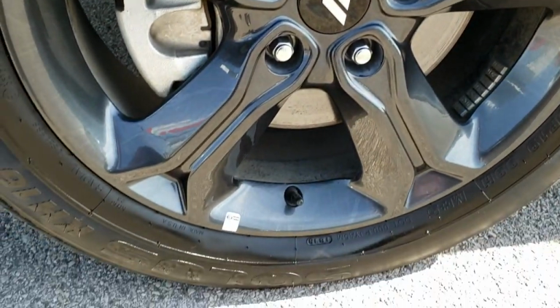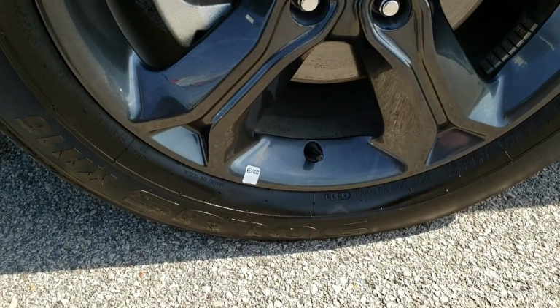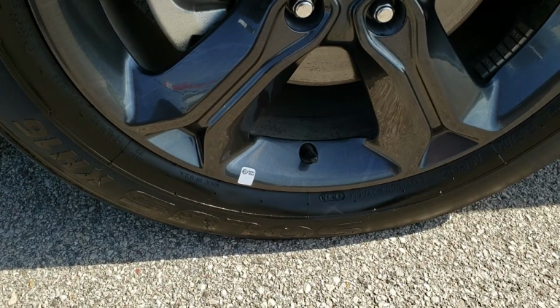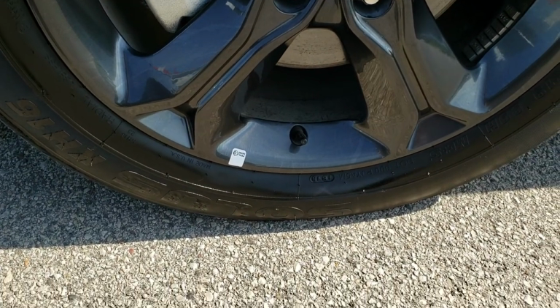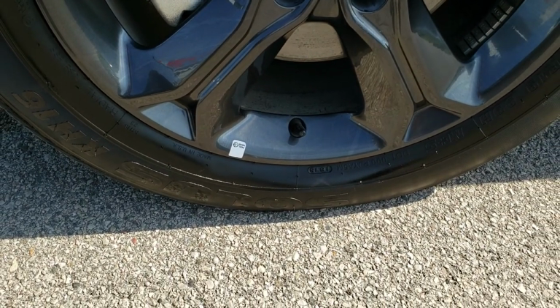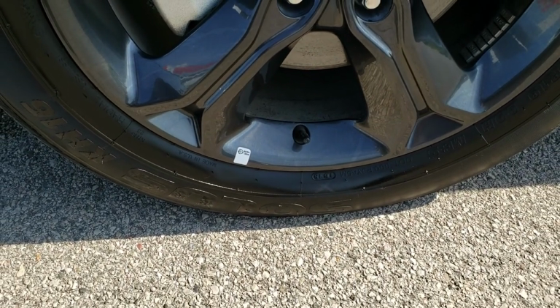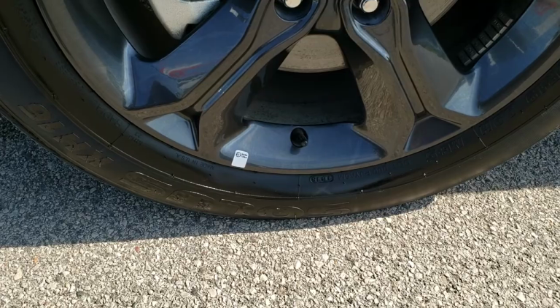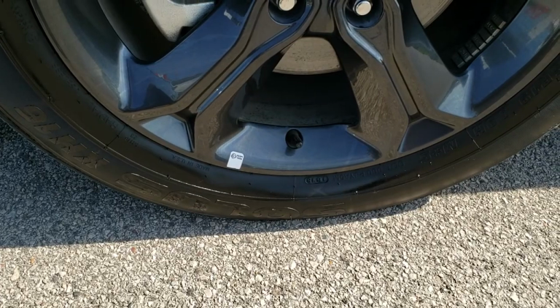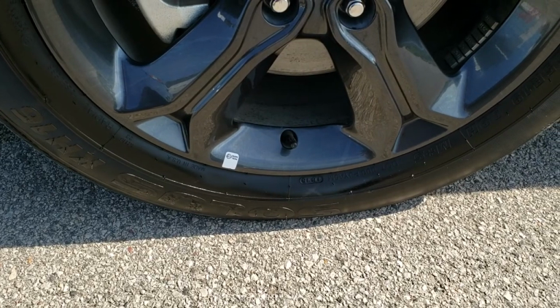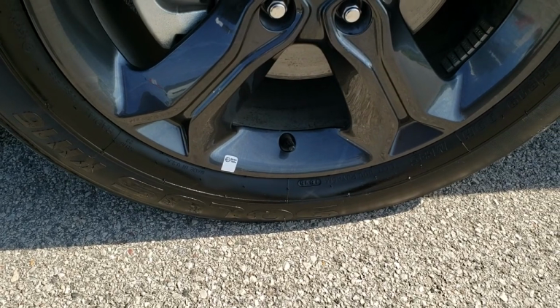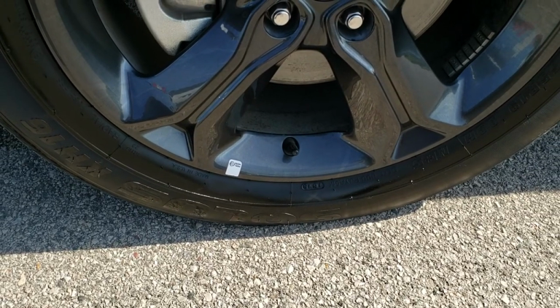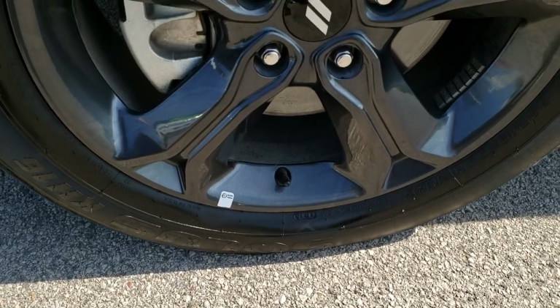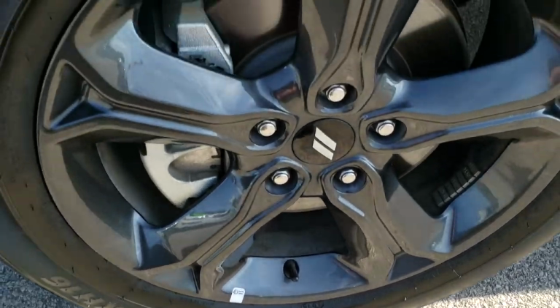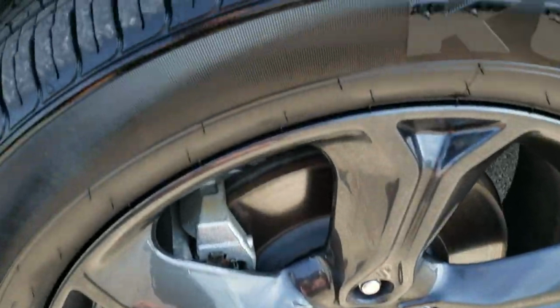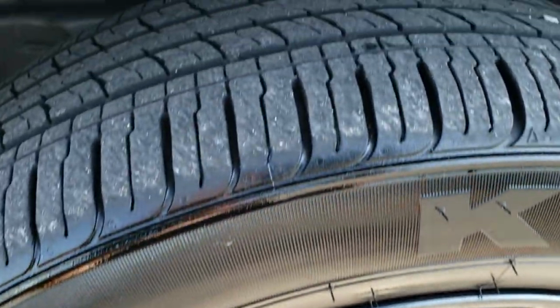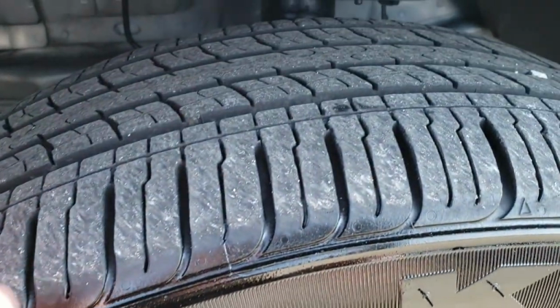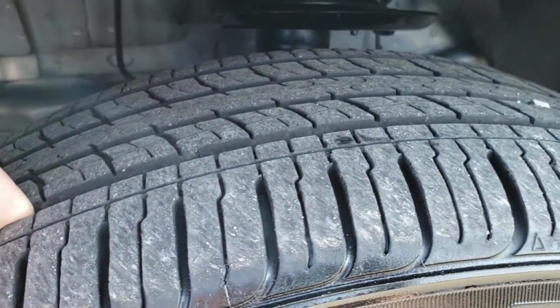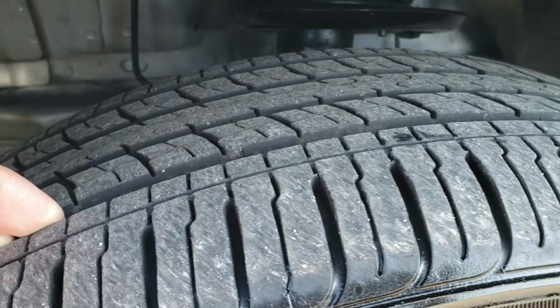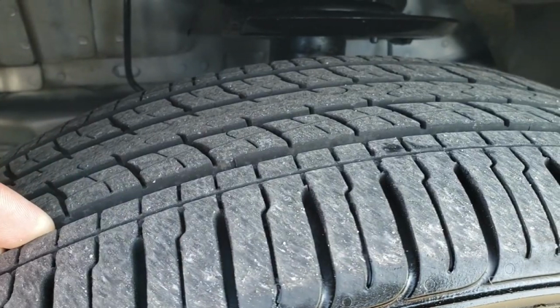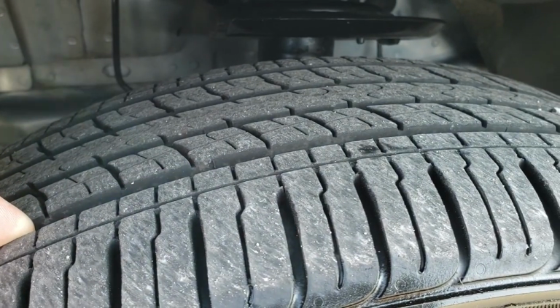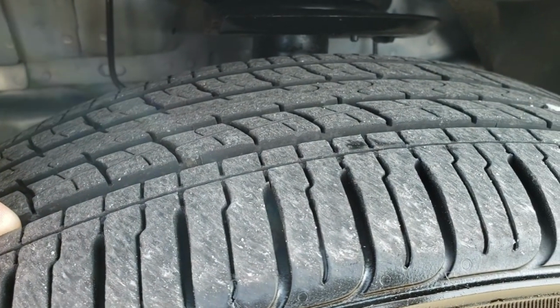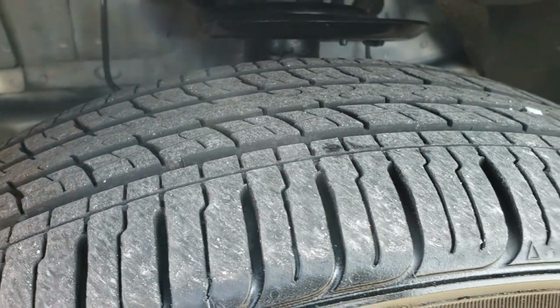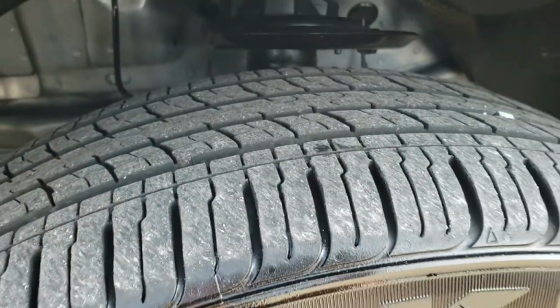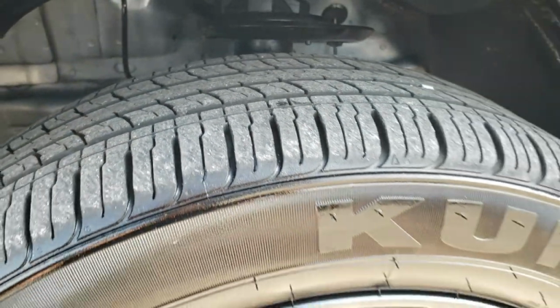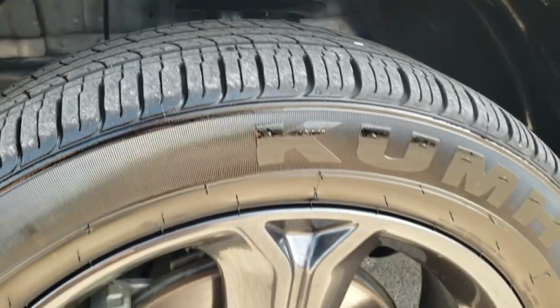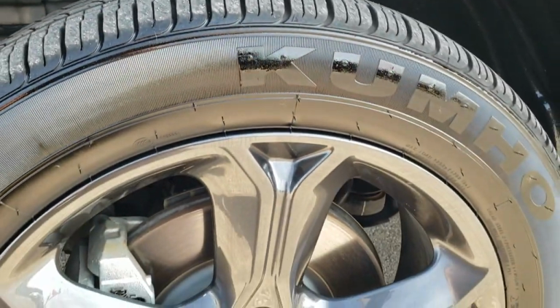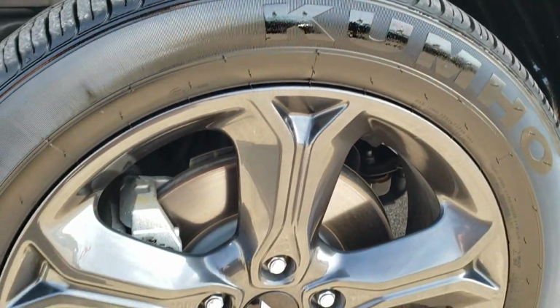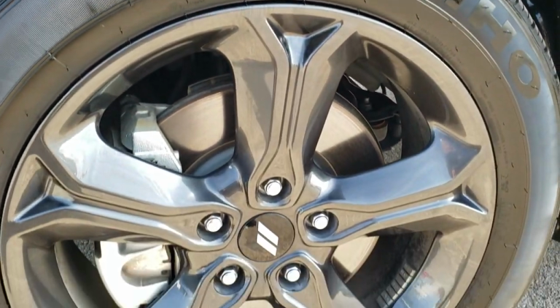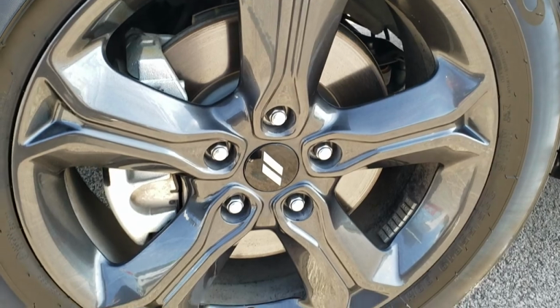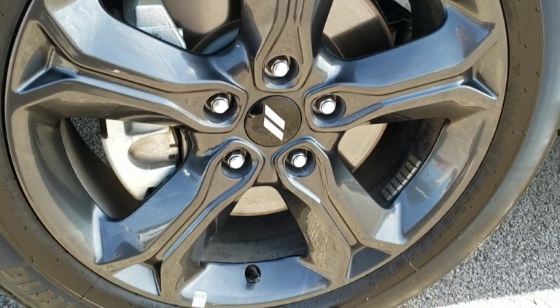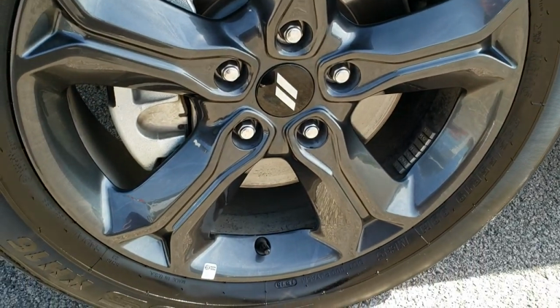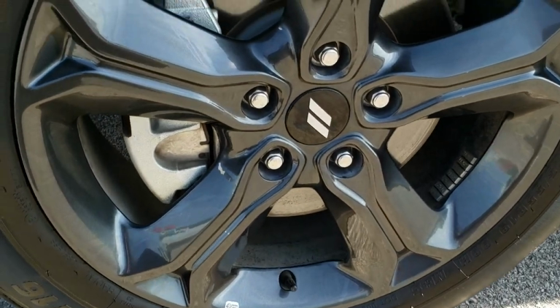It comes with Kumho Solus 225-55R19 tires with just about 70% of the tread left. 19-inch painted alloy rims.